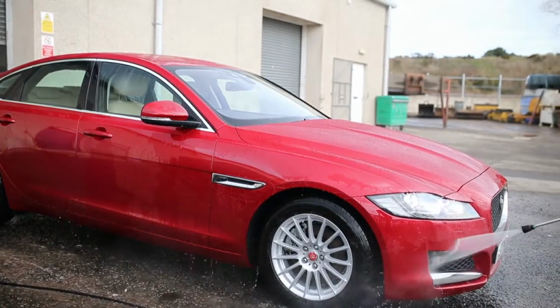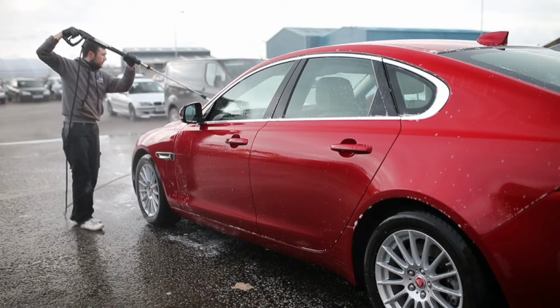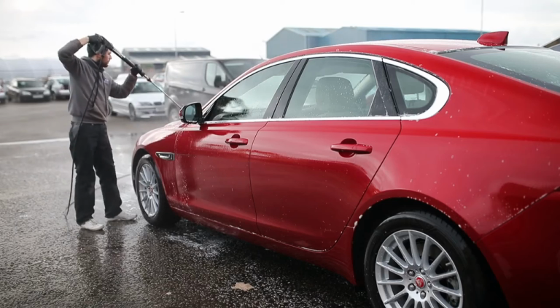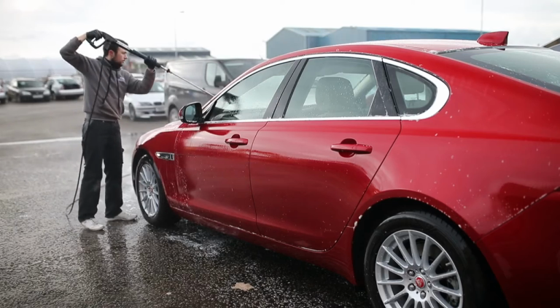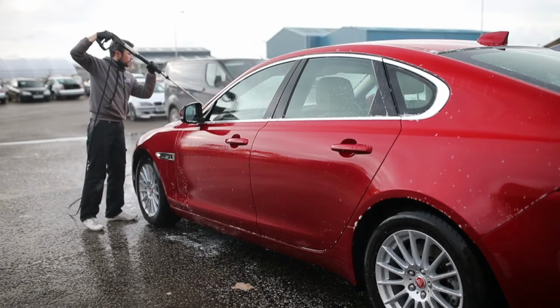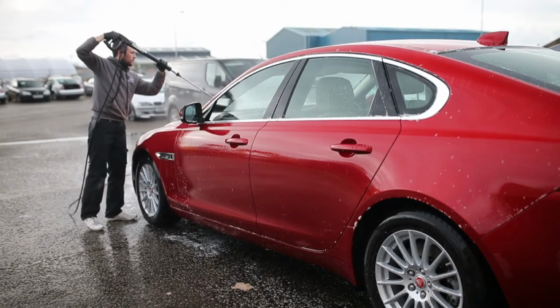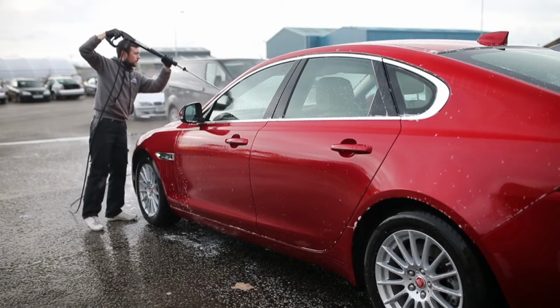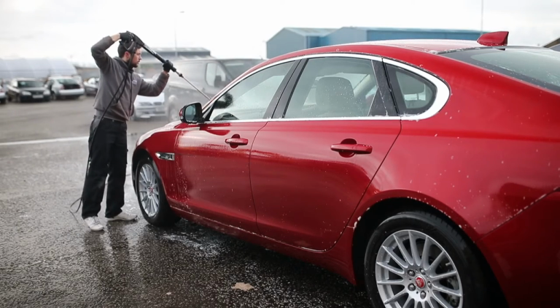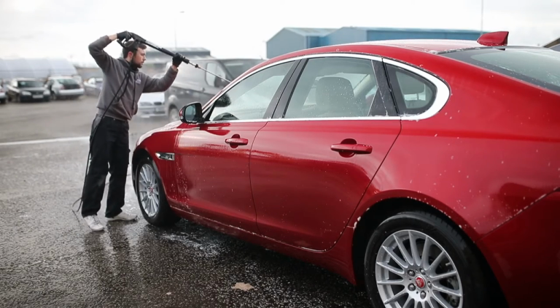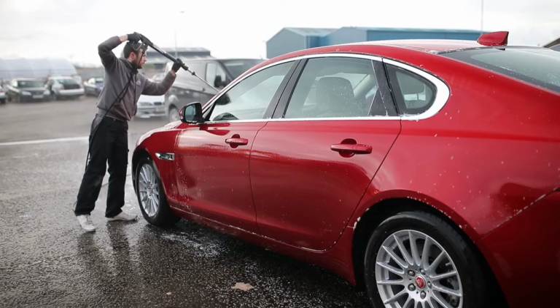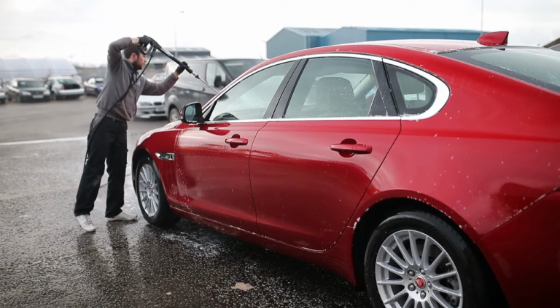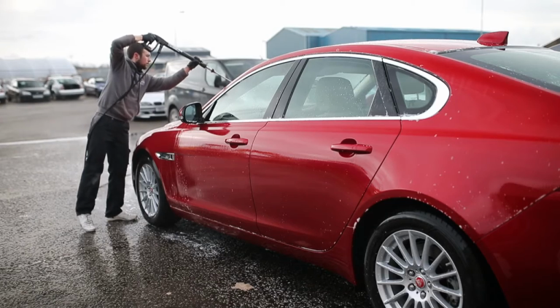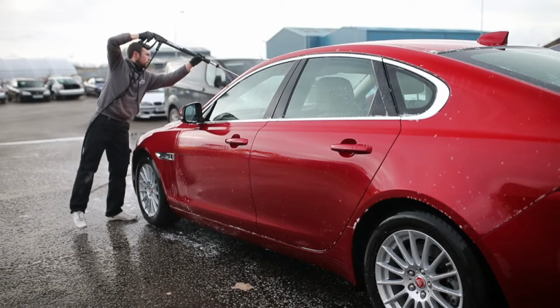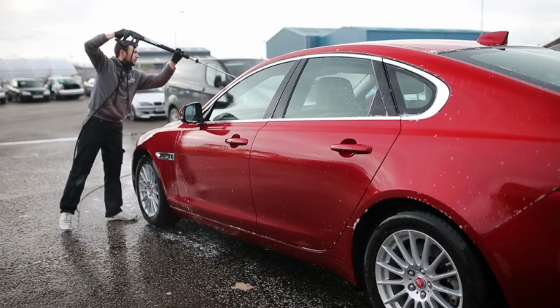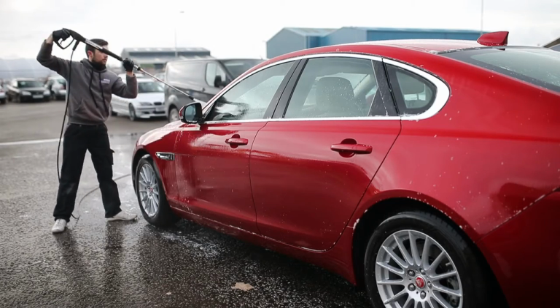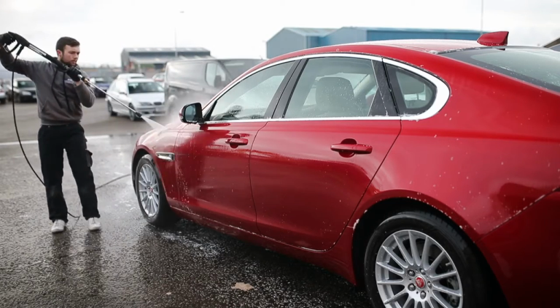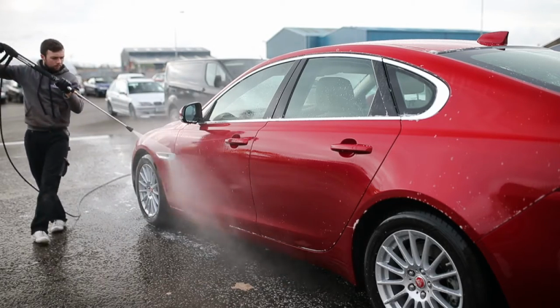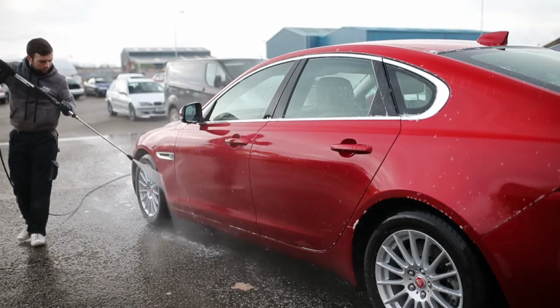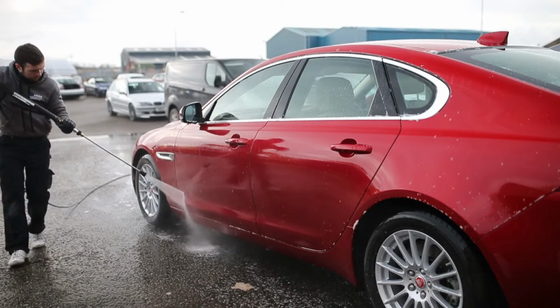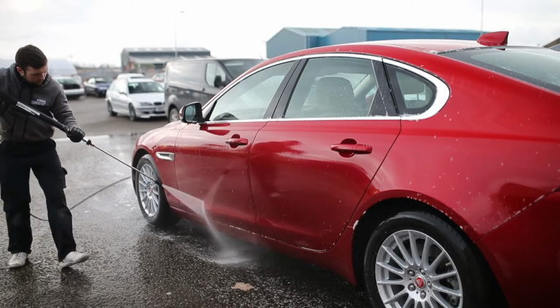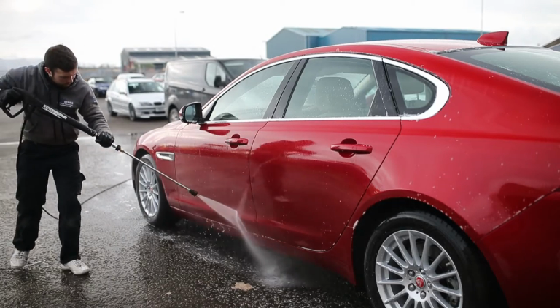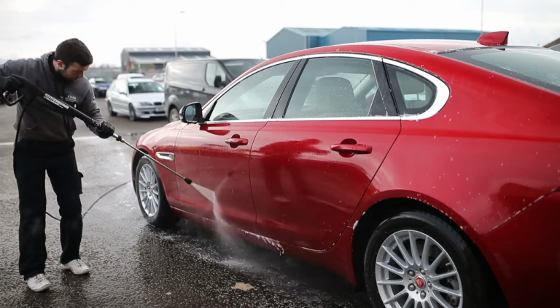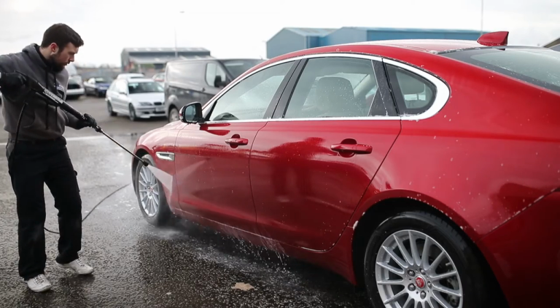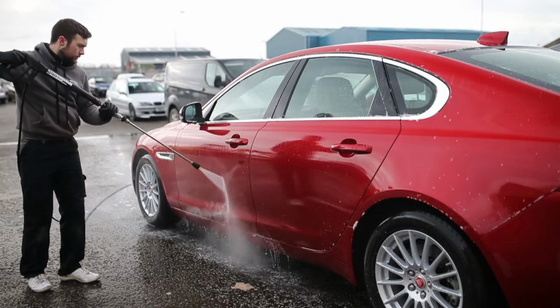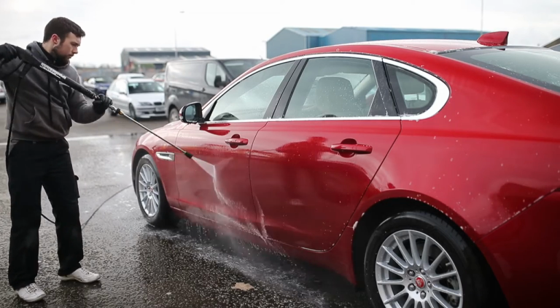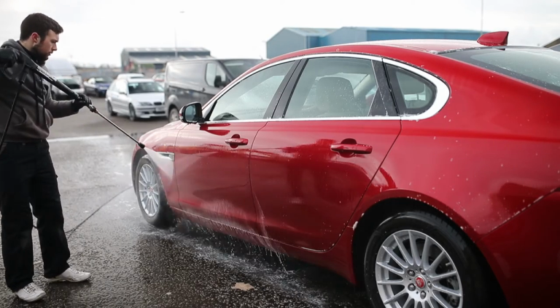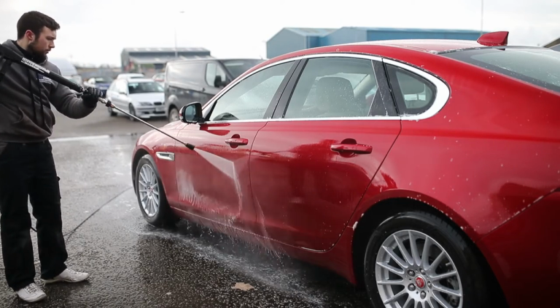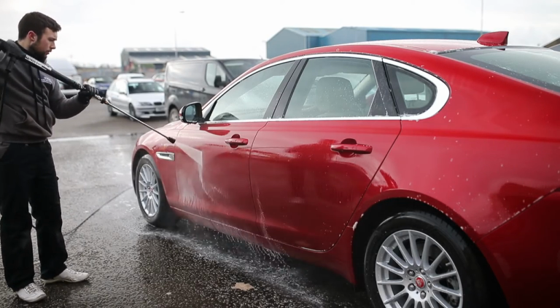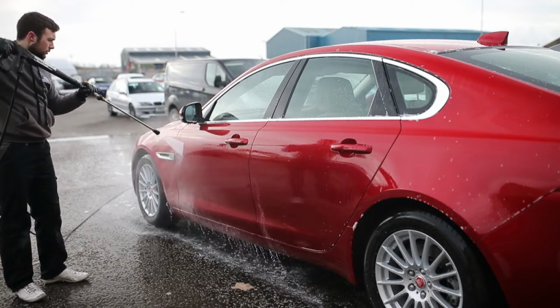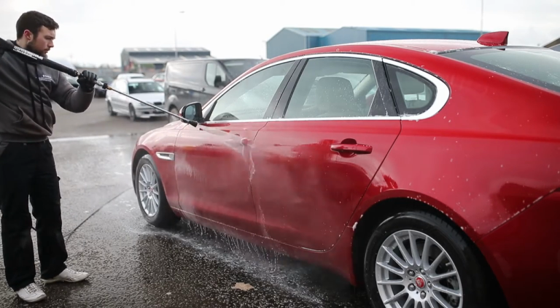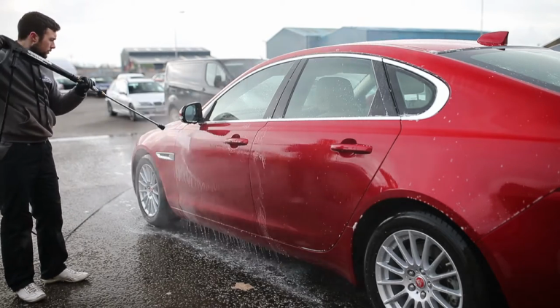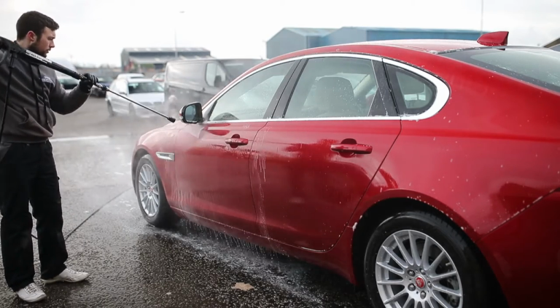So first up, we de-tar. The reason we like to de-tar is because nine times out of ten, tar chunks are larger than iron. Tar is also a lot easier to remove than iron.